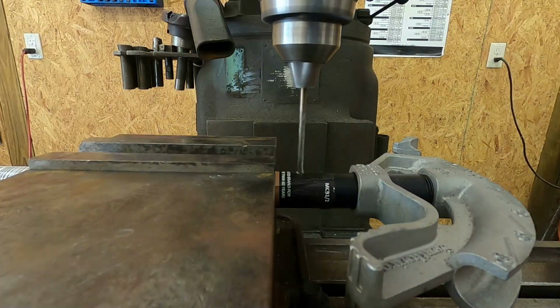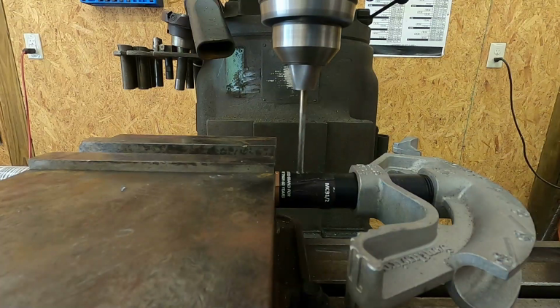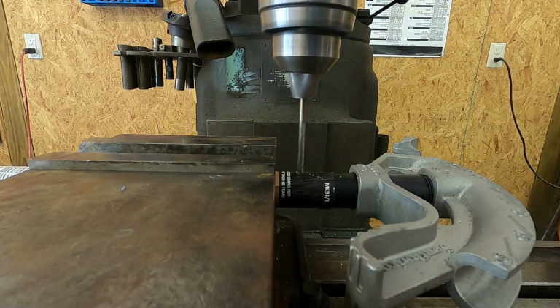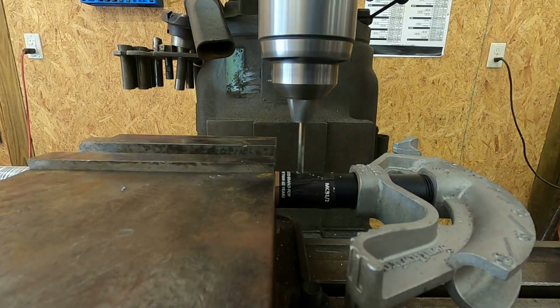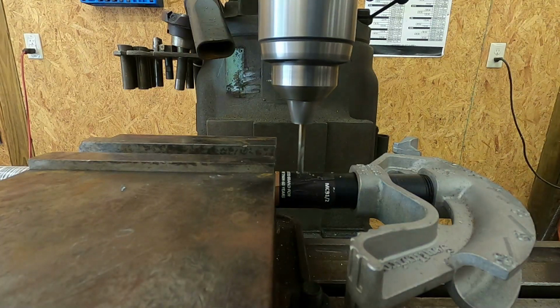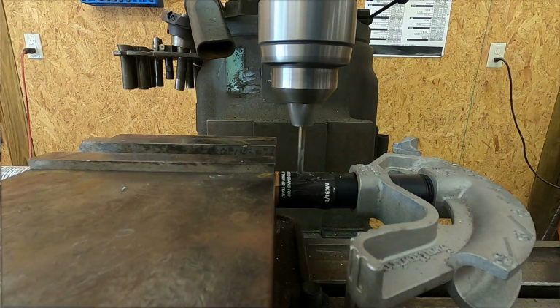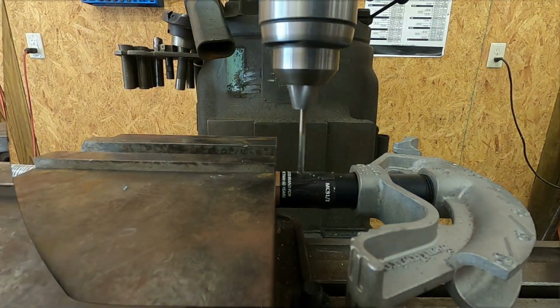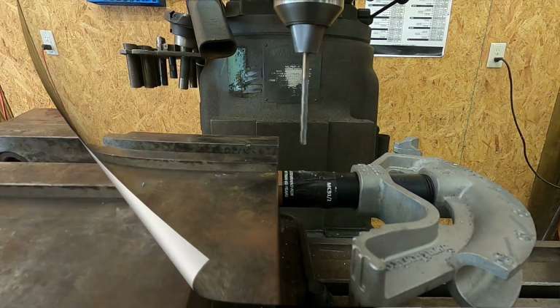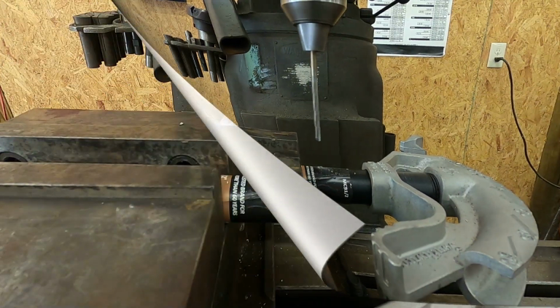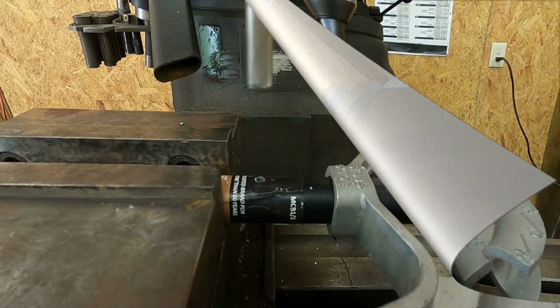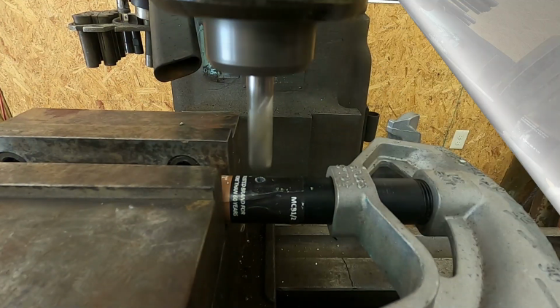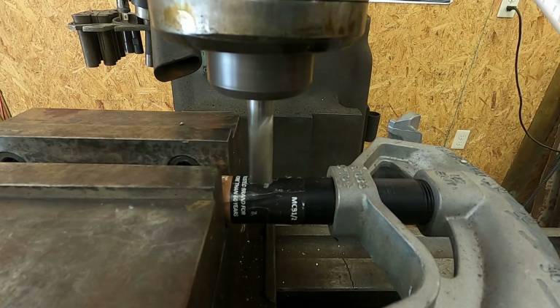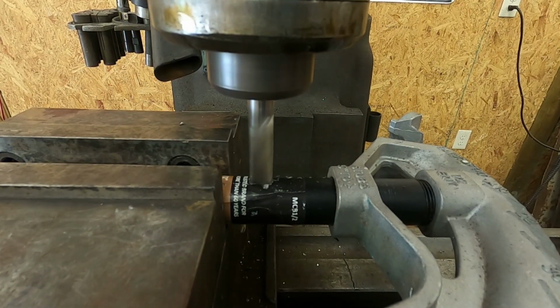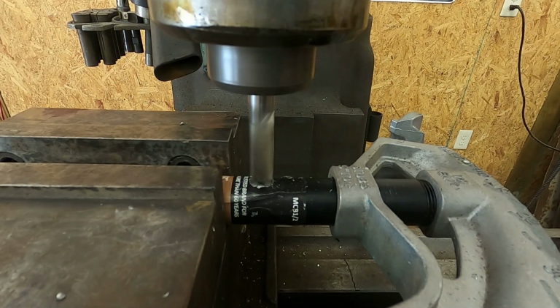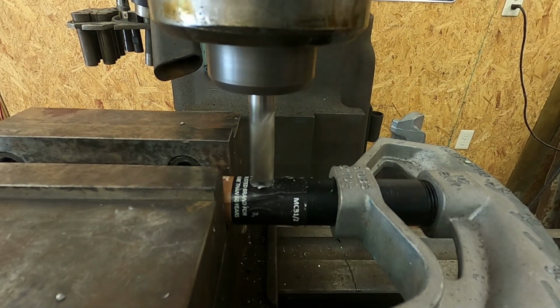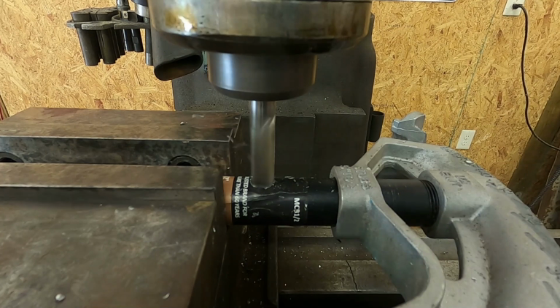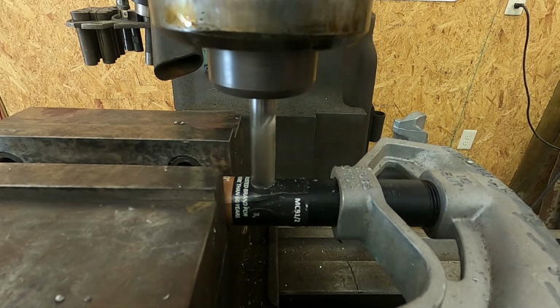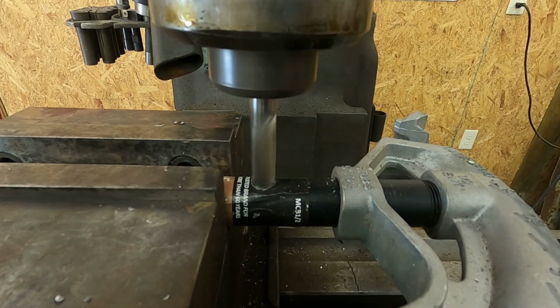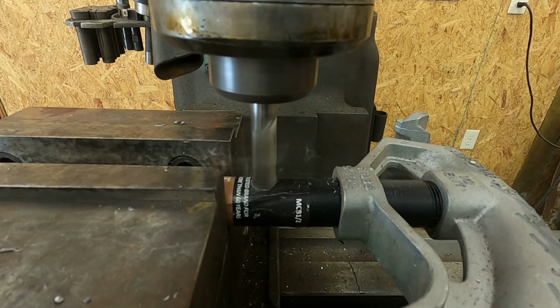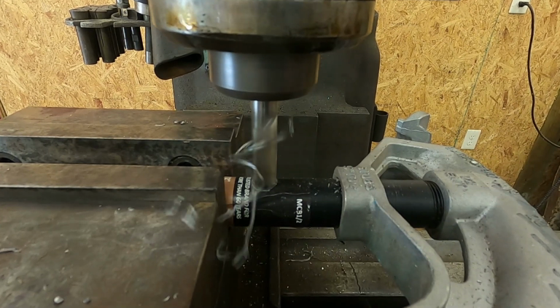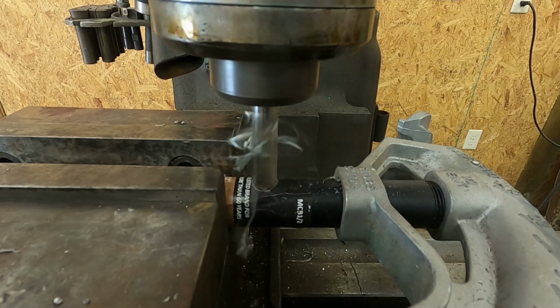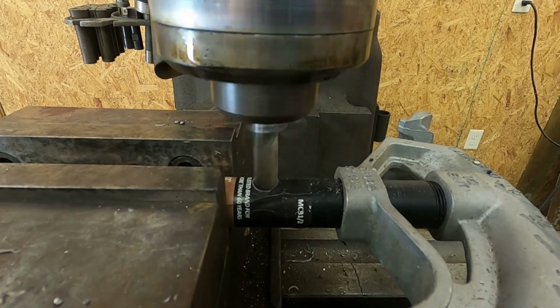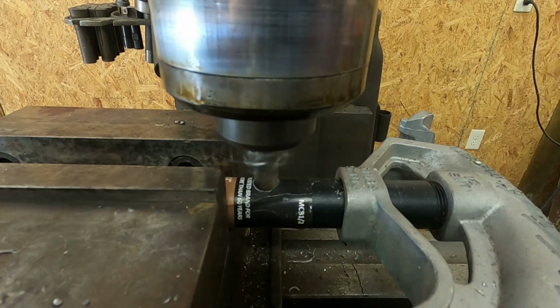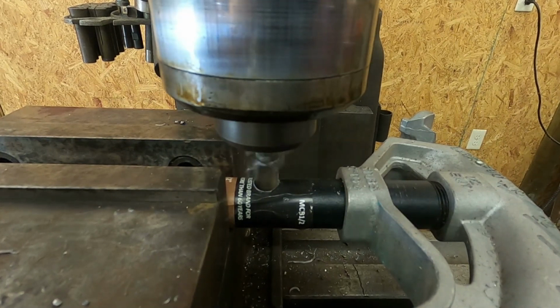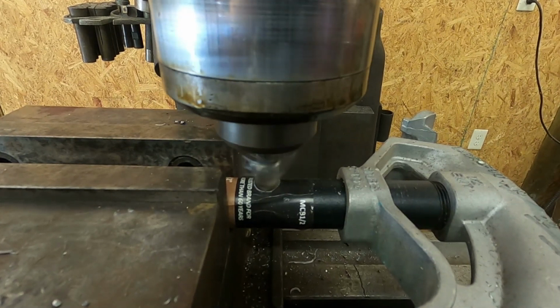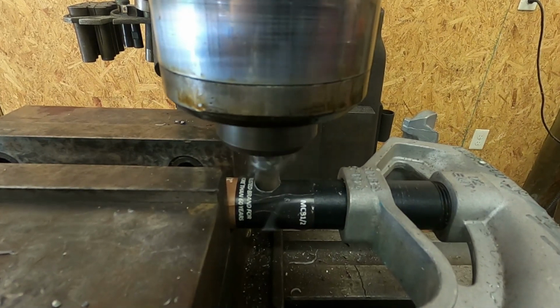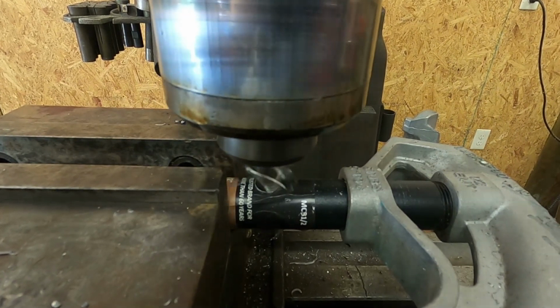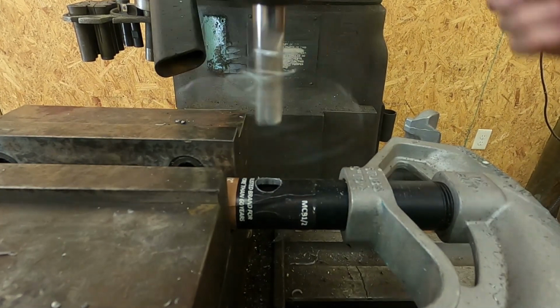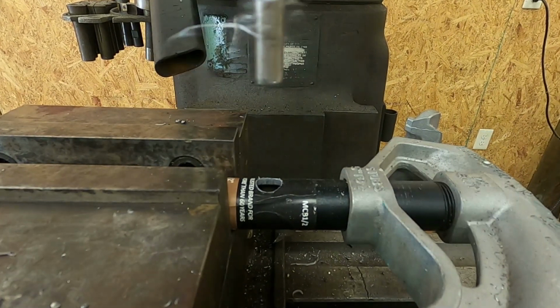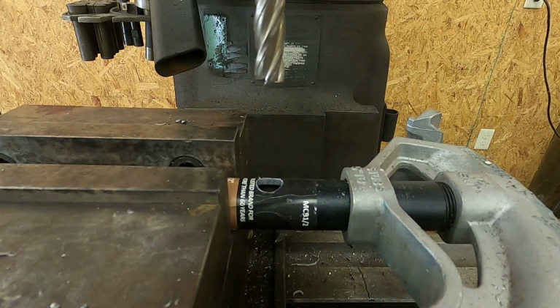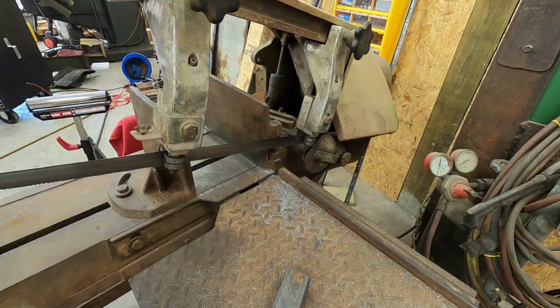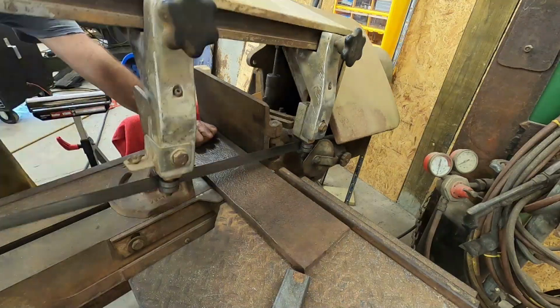I start out by drilling a pivot hole in the handle of a standard conduit bender. The center of the half inch hole is five inches from the centerline of the conduit when it's in the bending shoe.